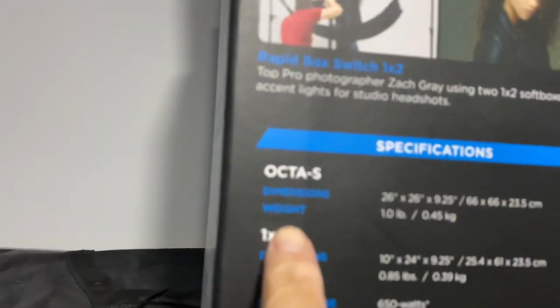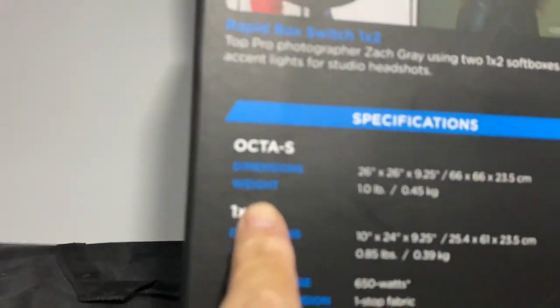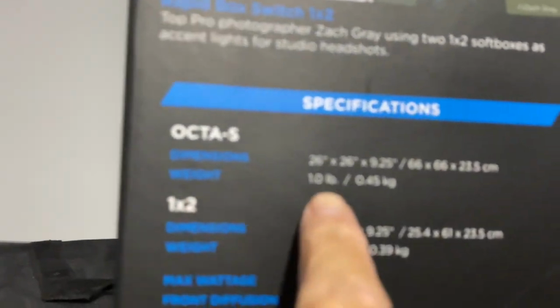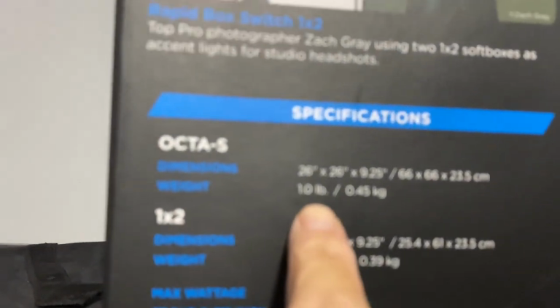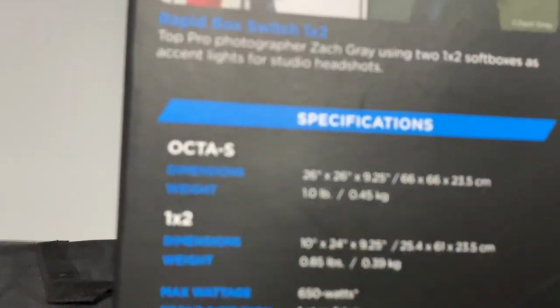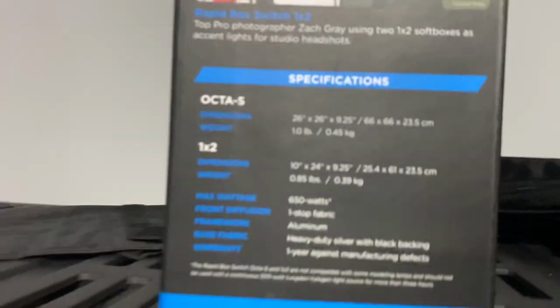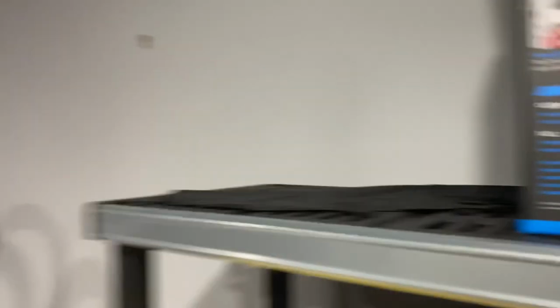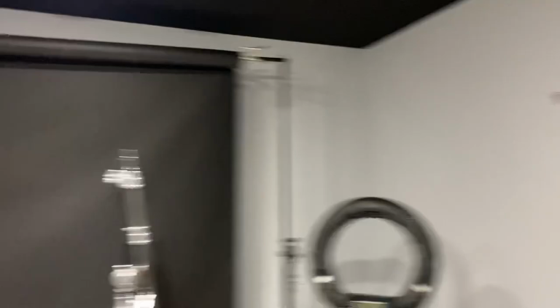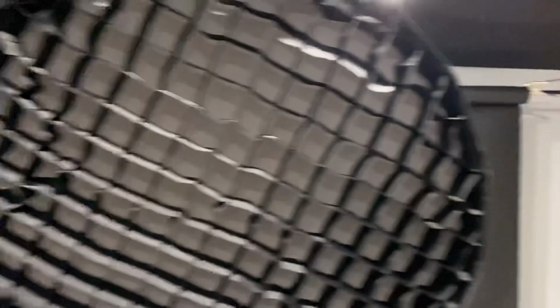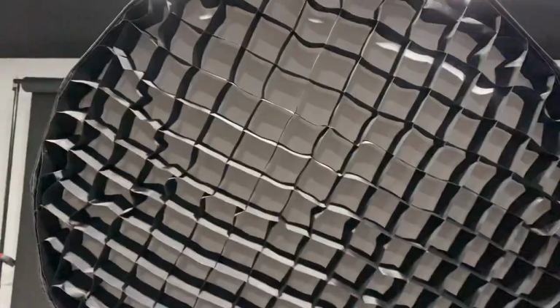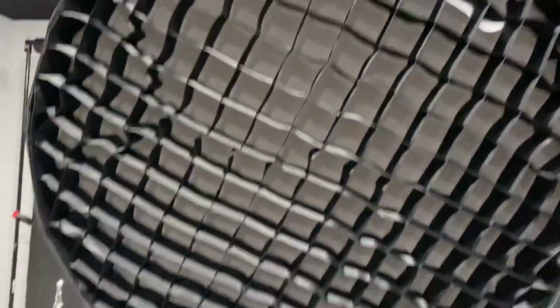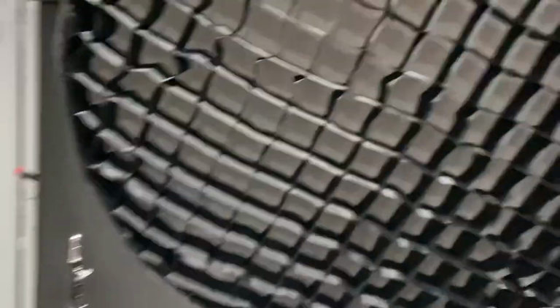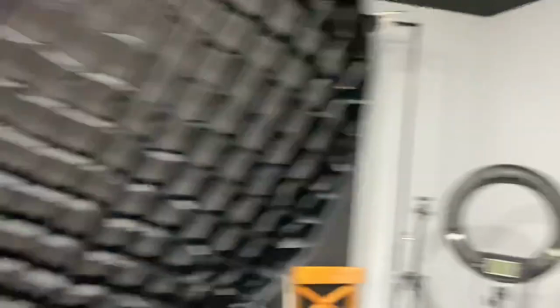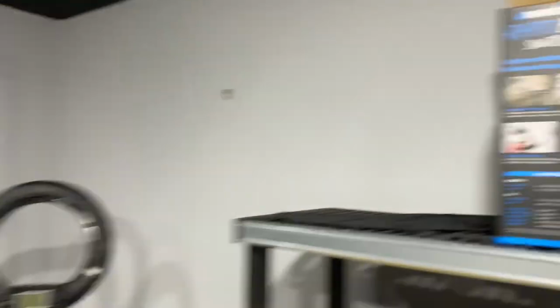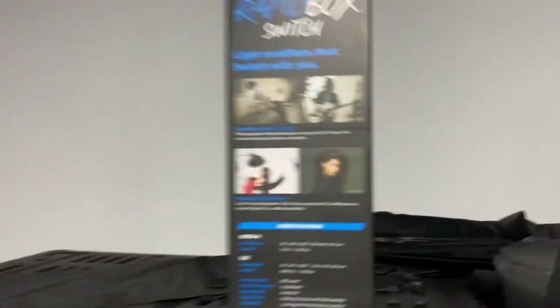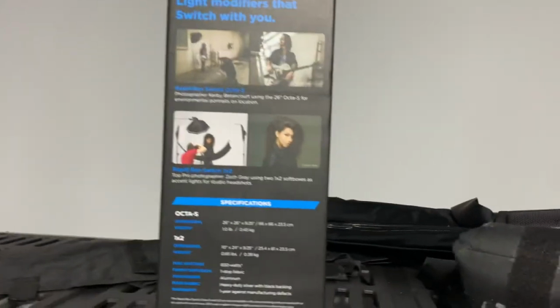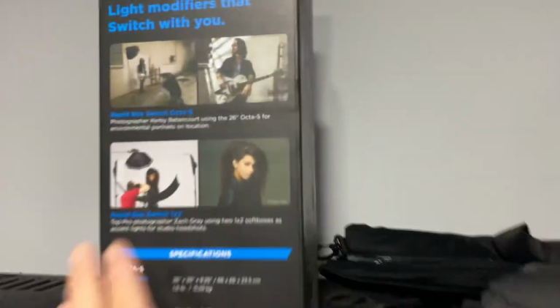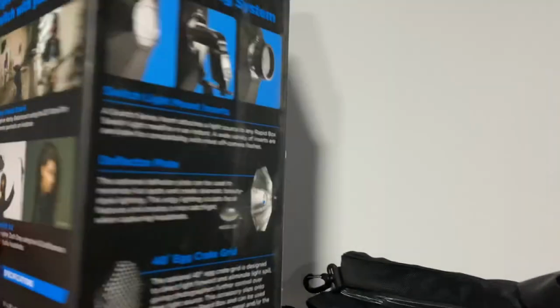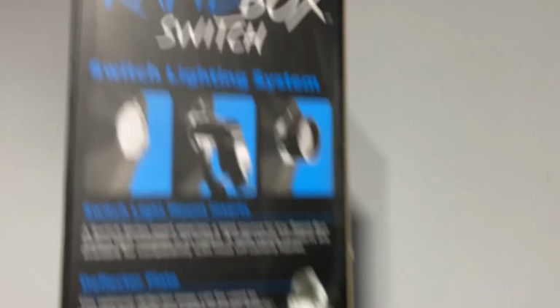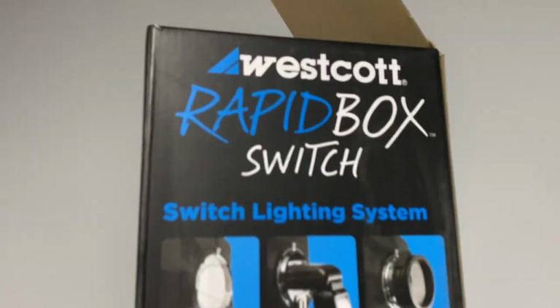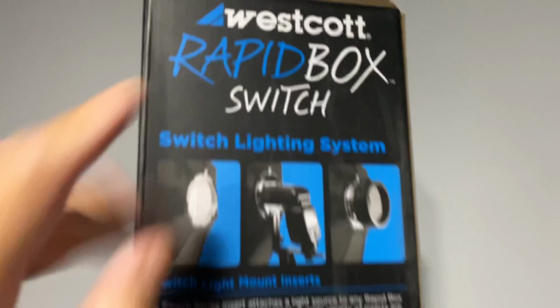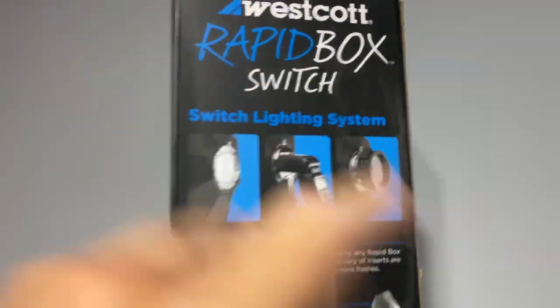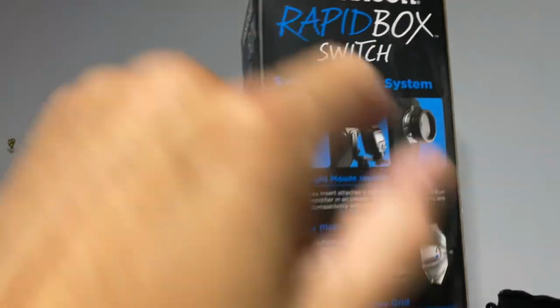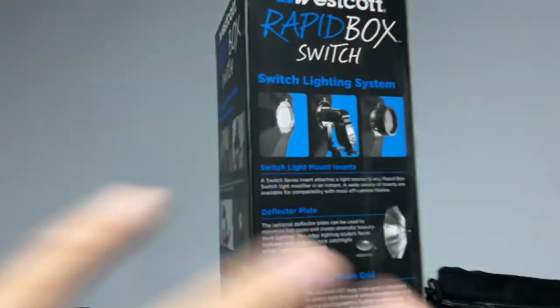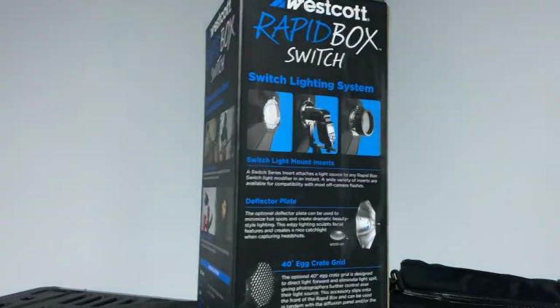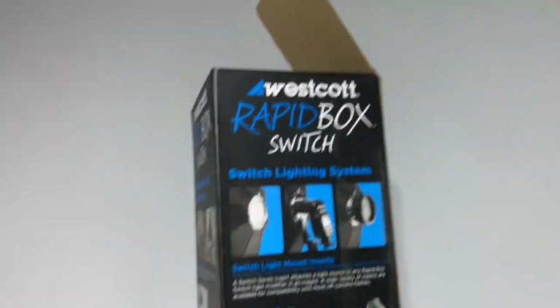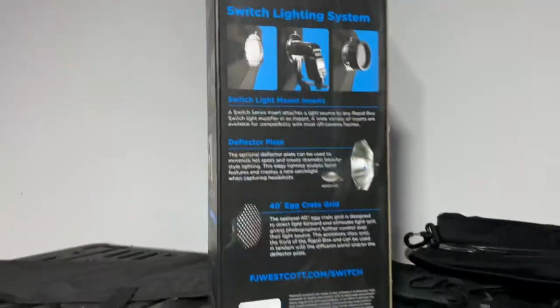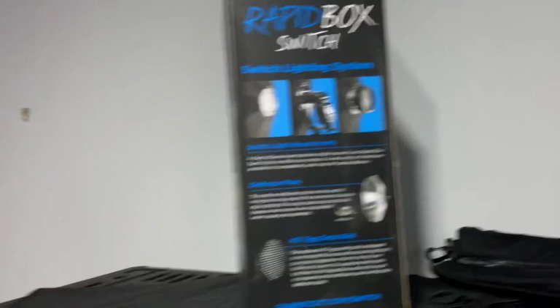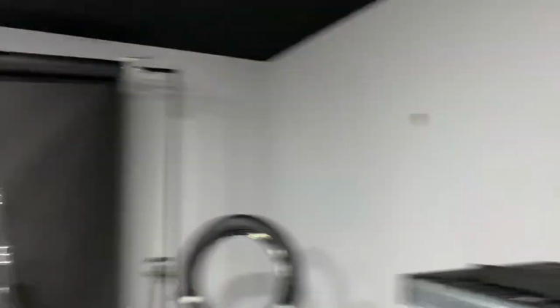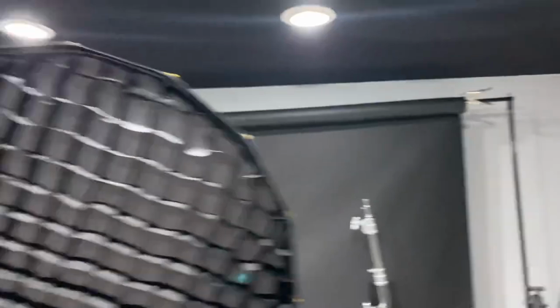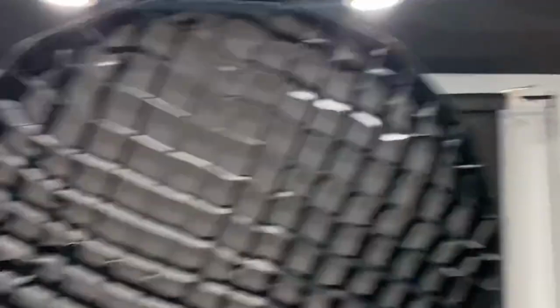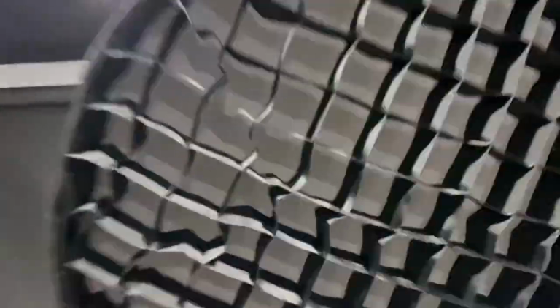Octa 25 — this is a 25. But anyway, this I sold. Bye-bye. Westcott is over. Done. I got this.